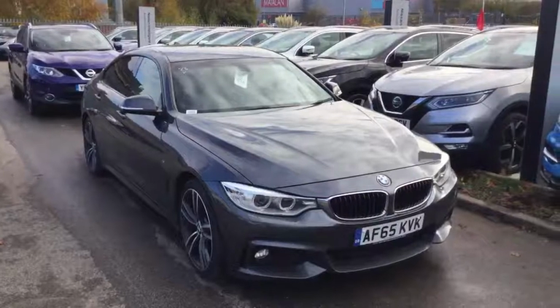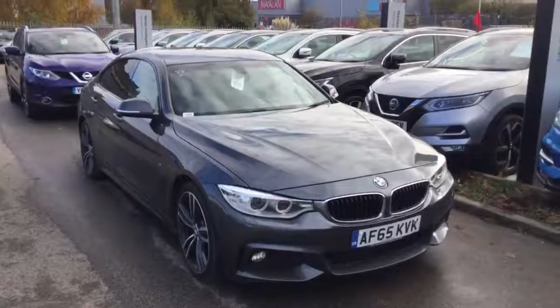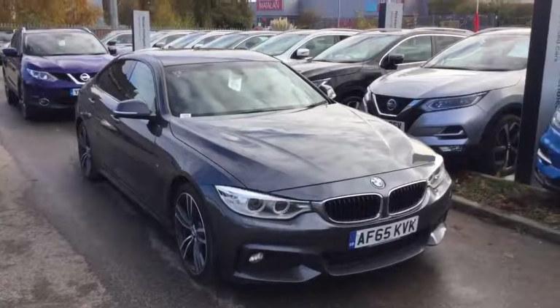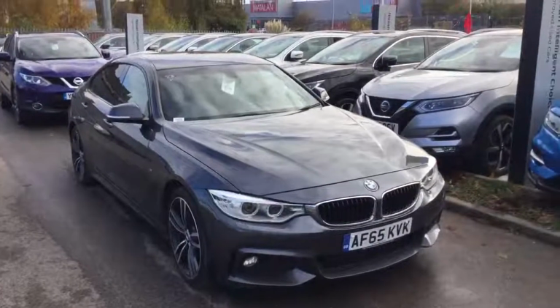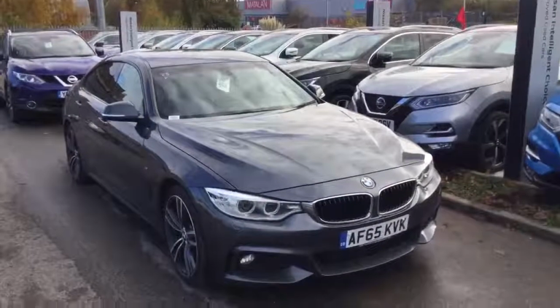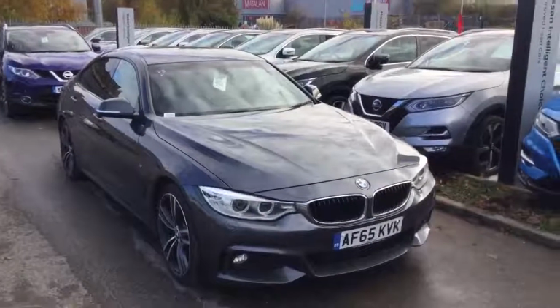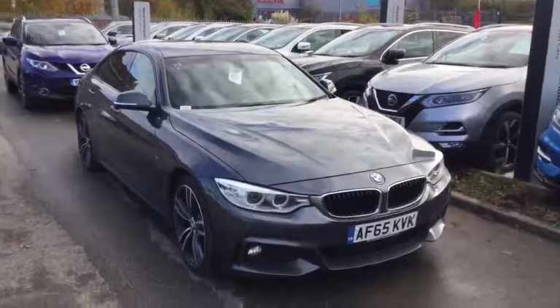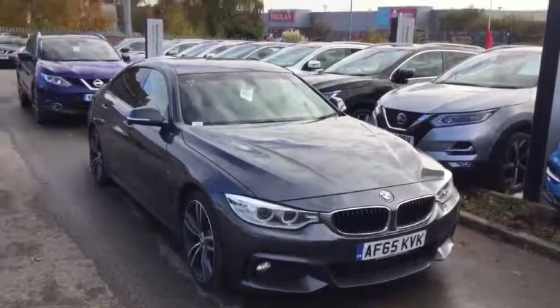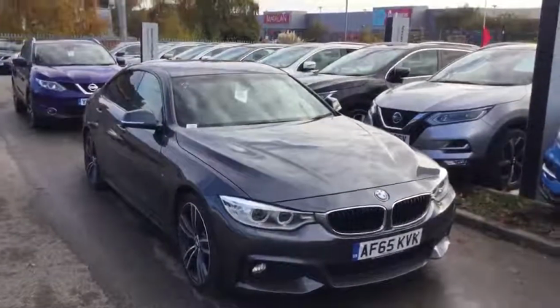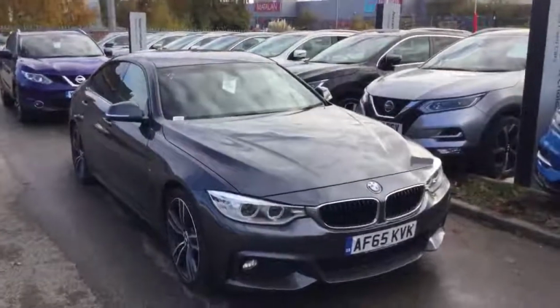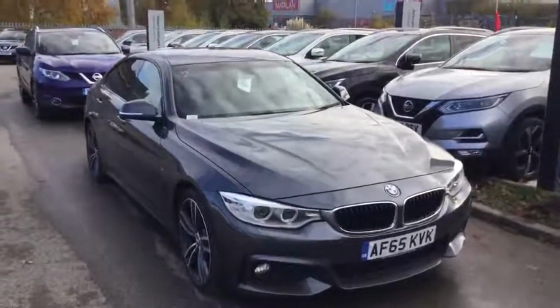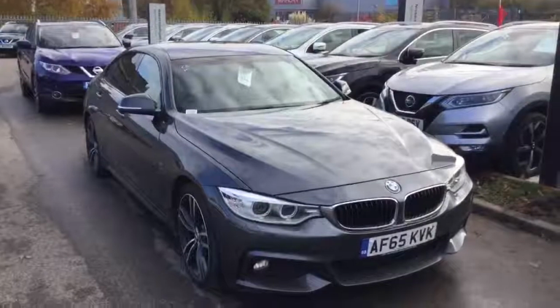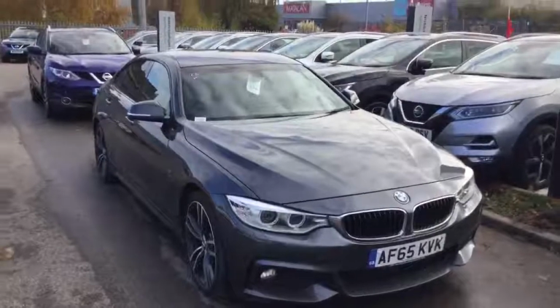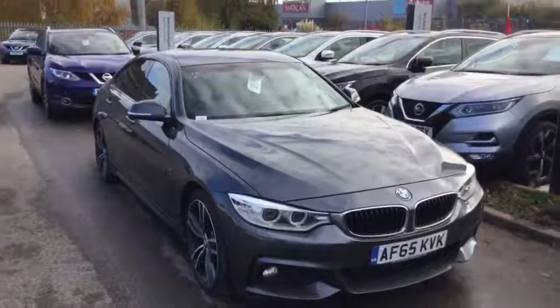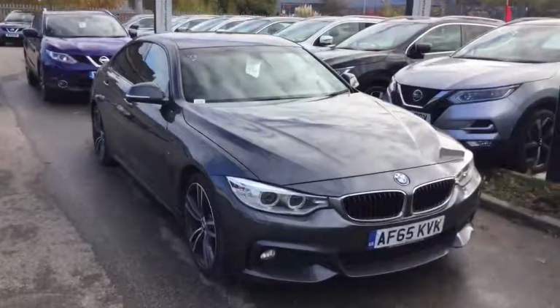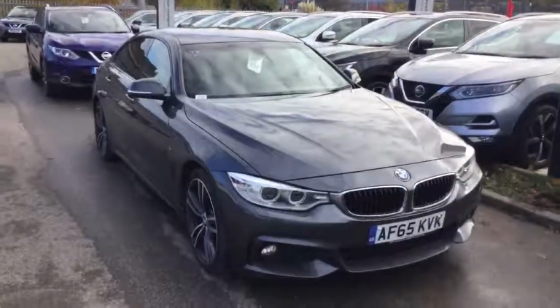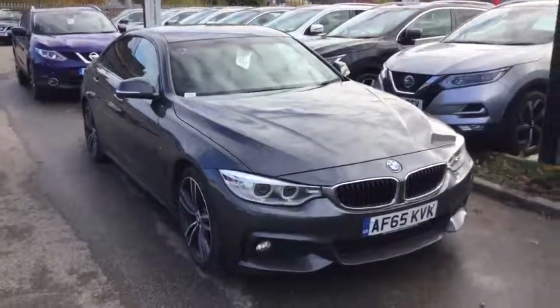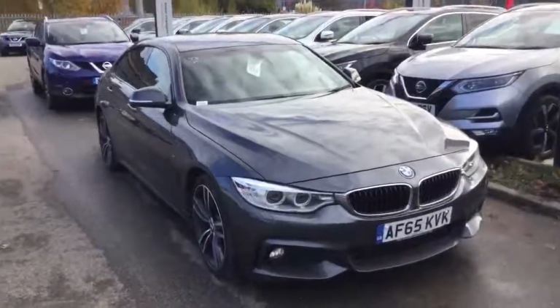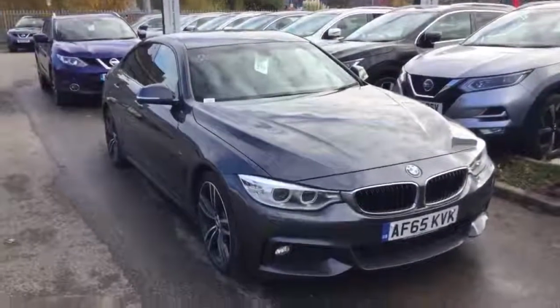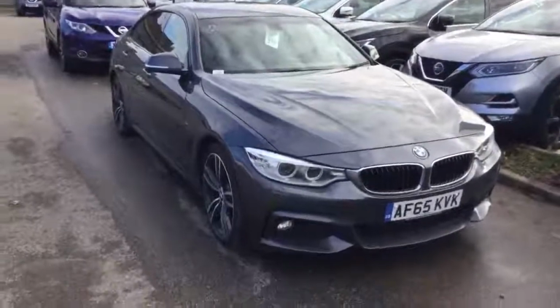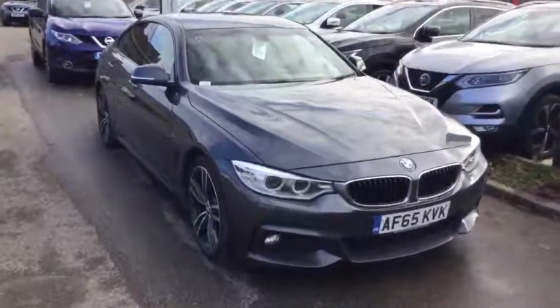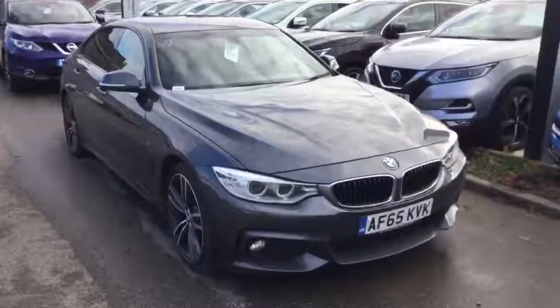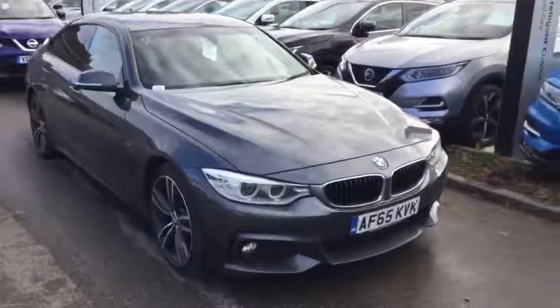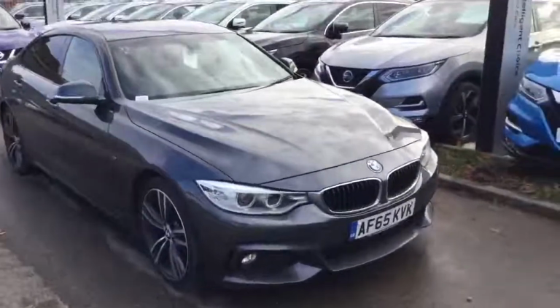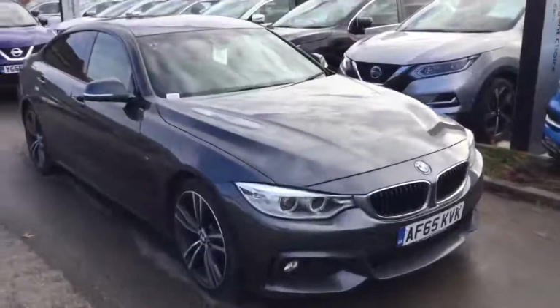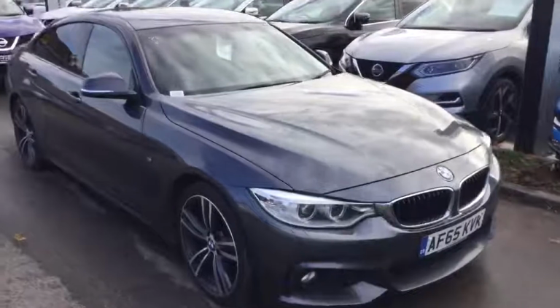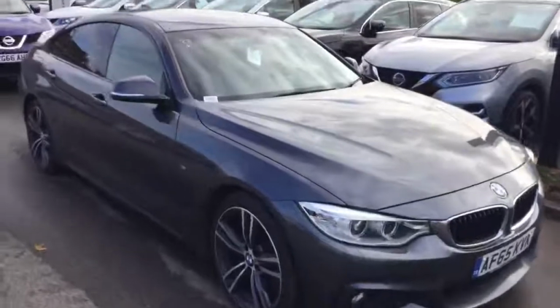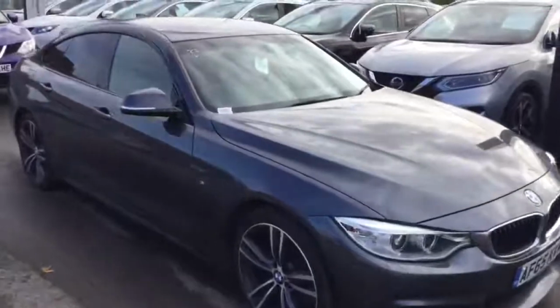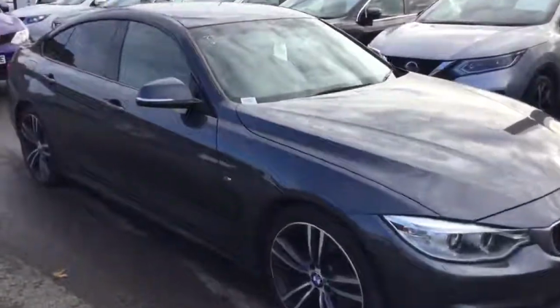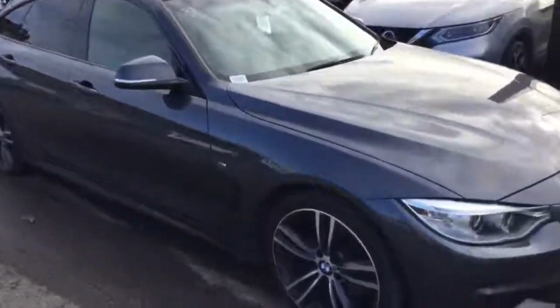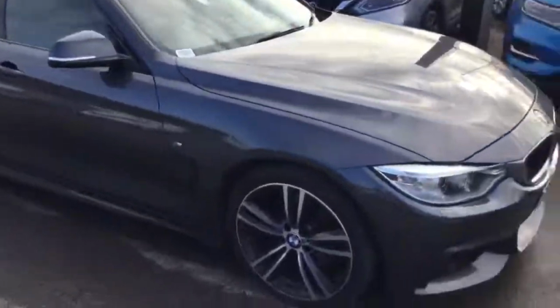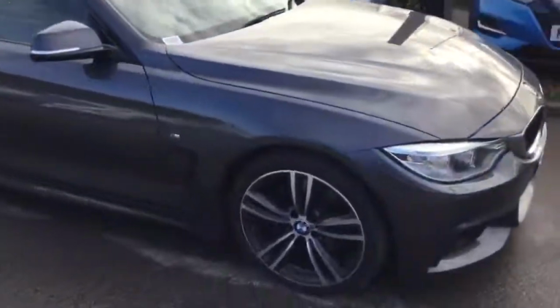Hi, my name is Ross from Nissan Grantham and this is a video of our 420D M Sport AF65 KVK. I'm just going to do a quick video of the outside first and then I'll move on to the interior.